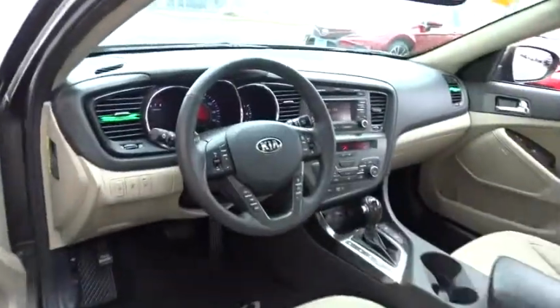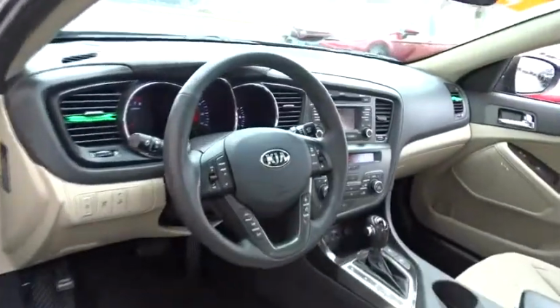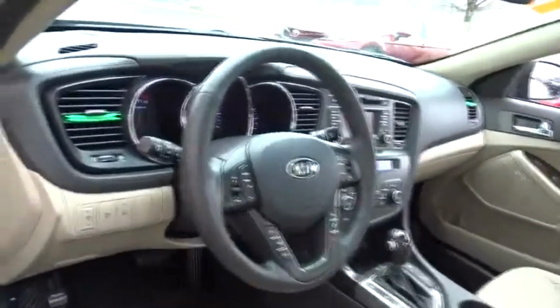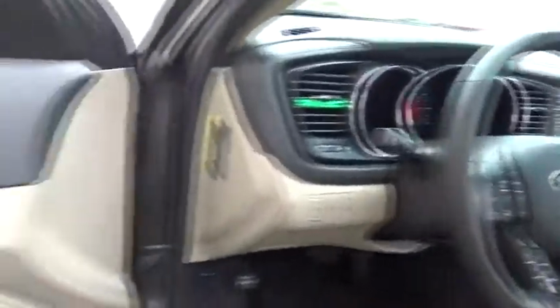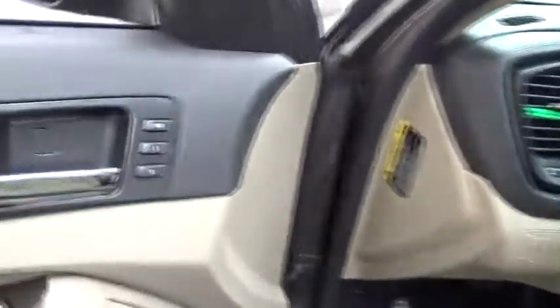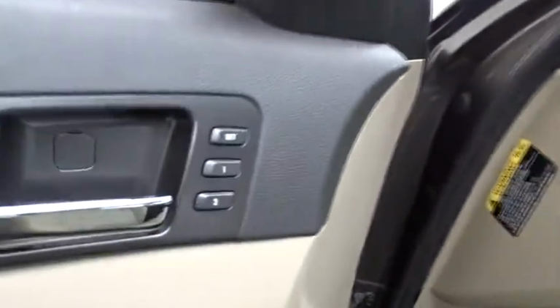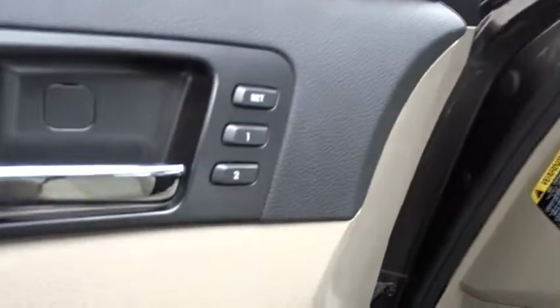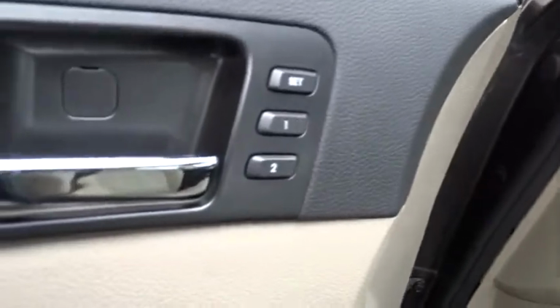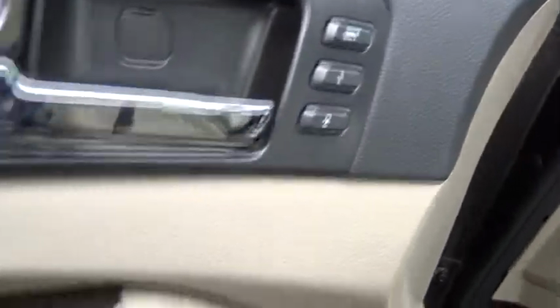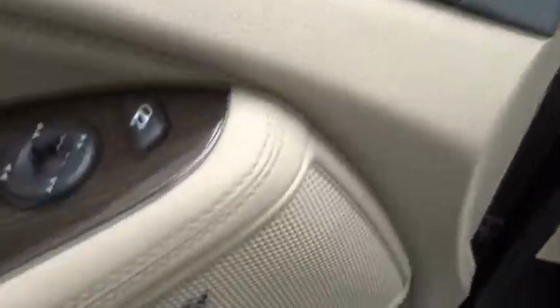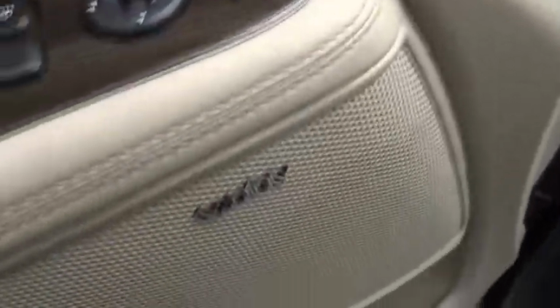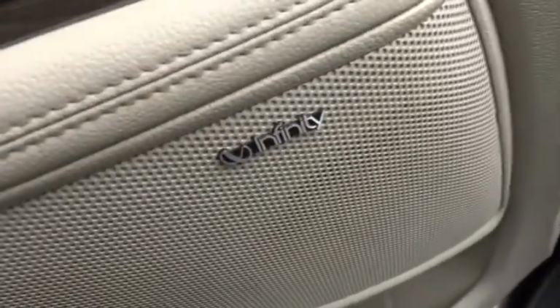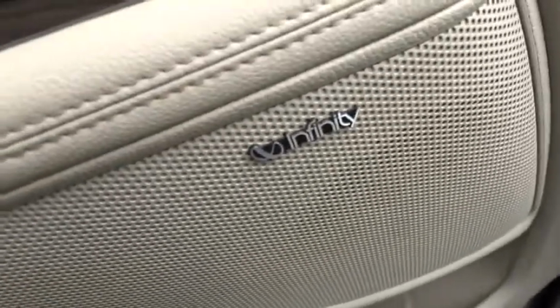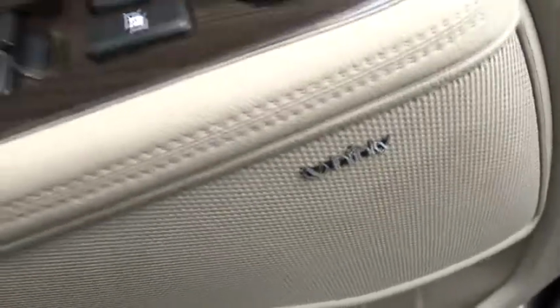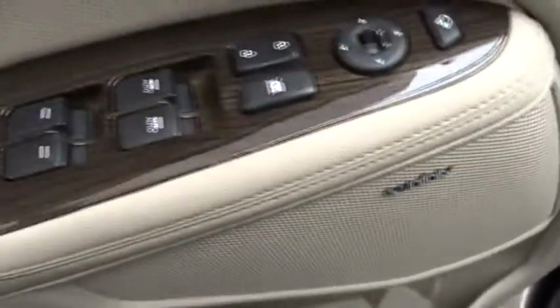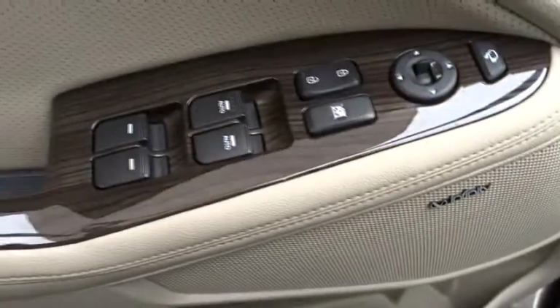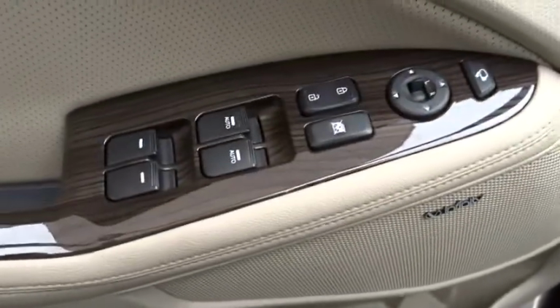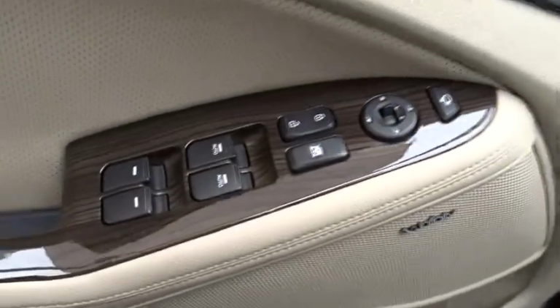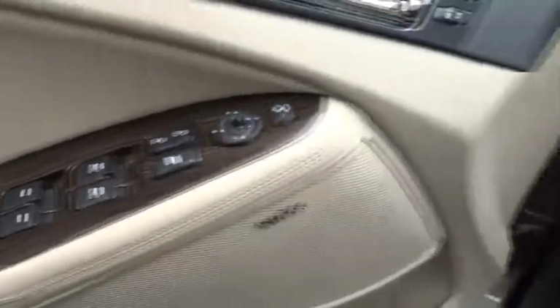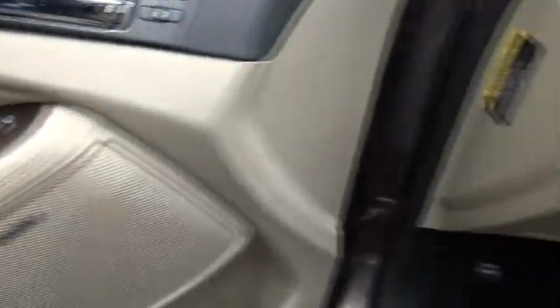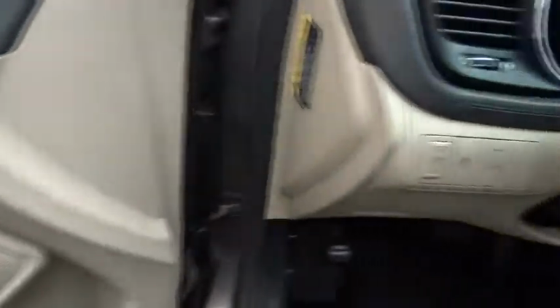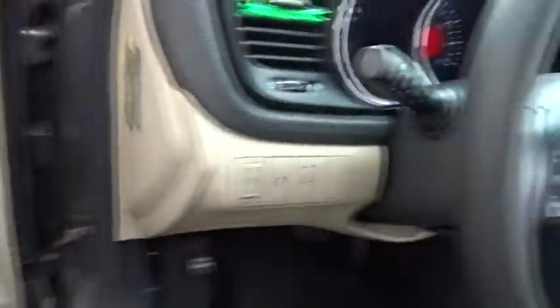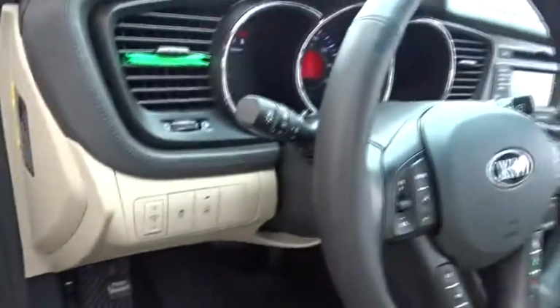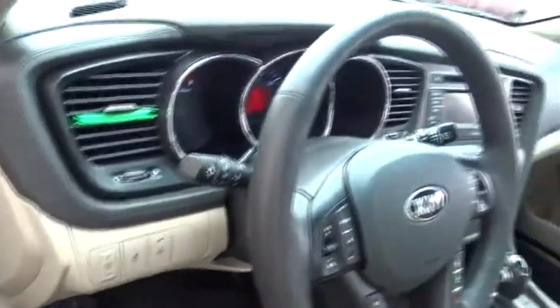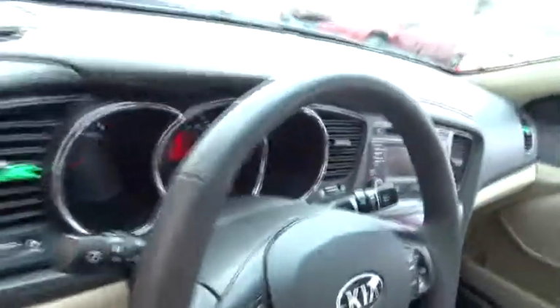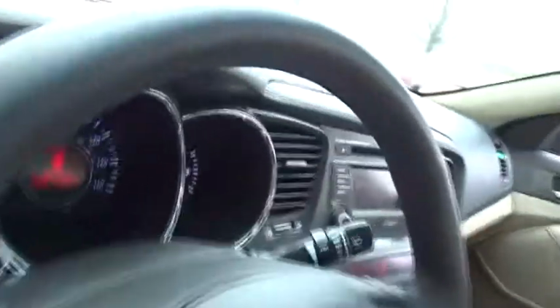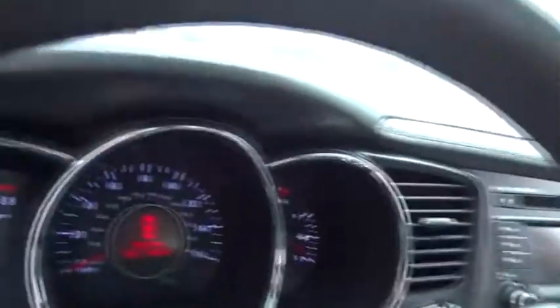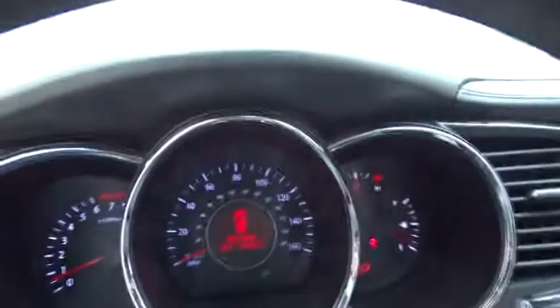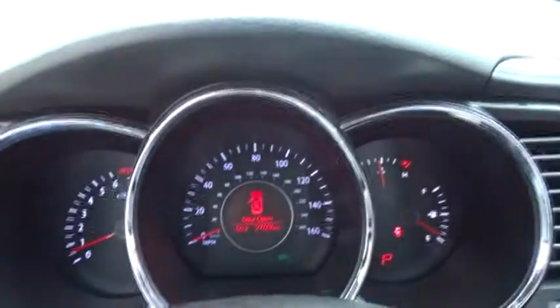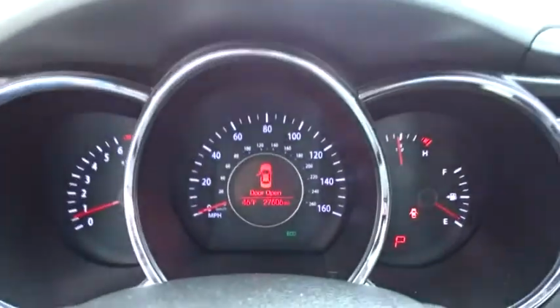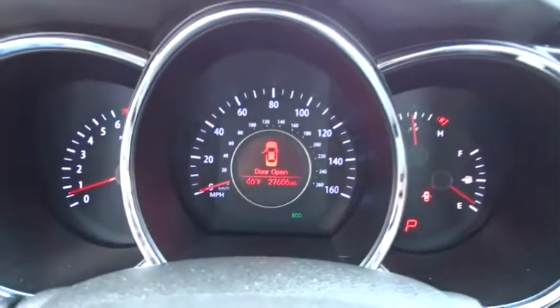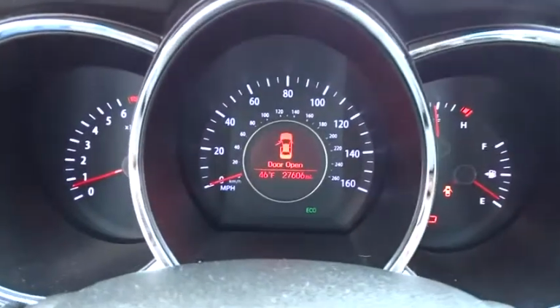This vehicle has less than 30,000 miles. Here are some of this vehicle's great options: keyless entry, anti-lock braking system, traction control, stability control, steering wheel audio controls, leather-wrapped steering wheel, Bluetooth.